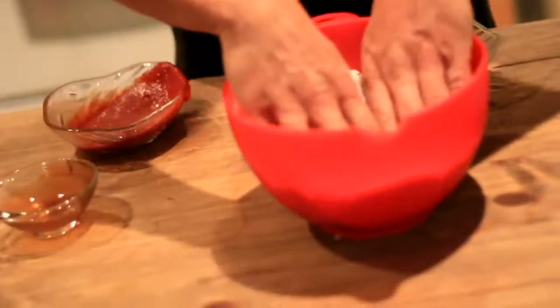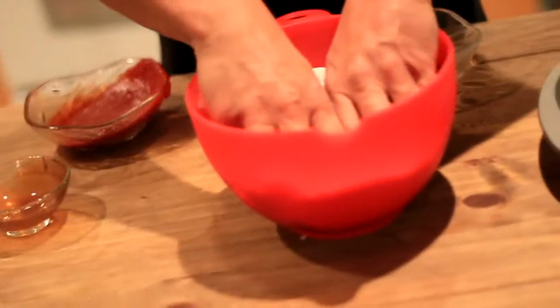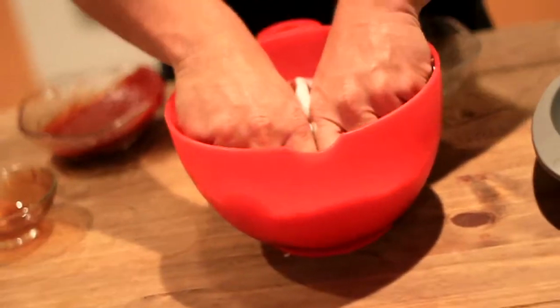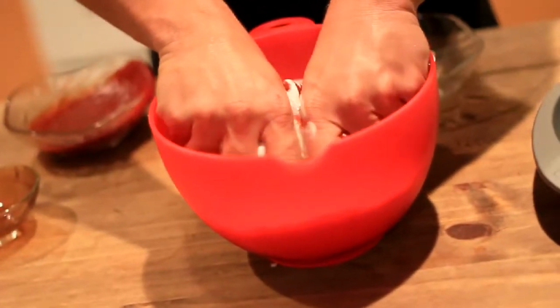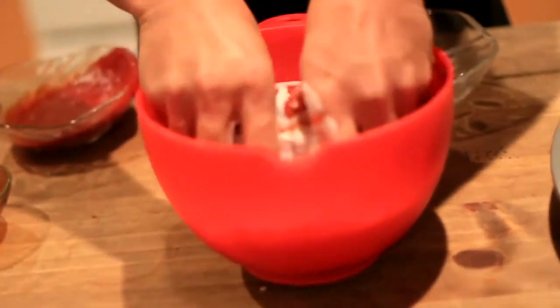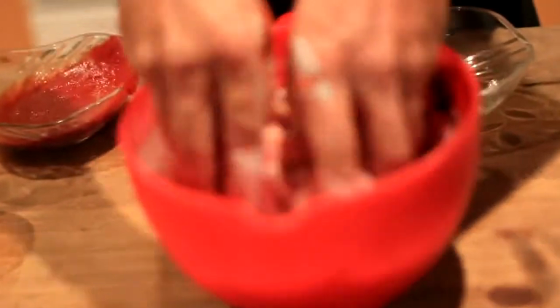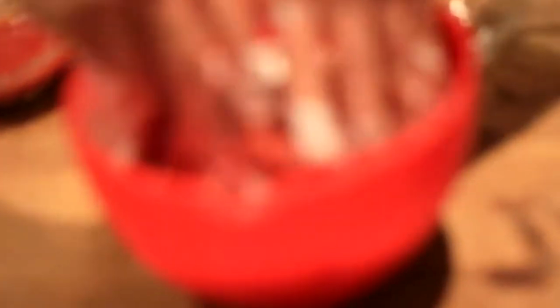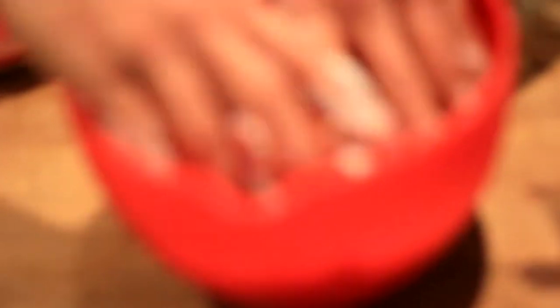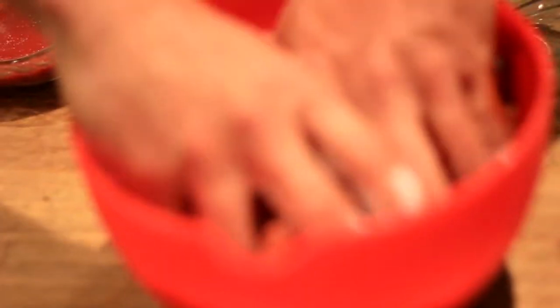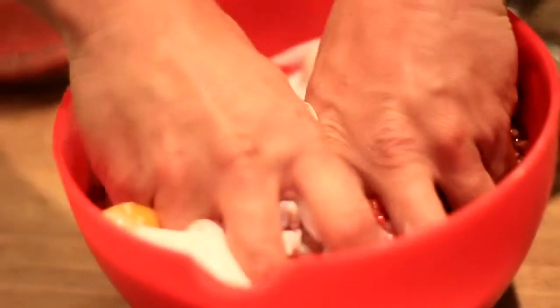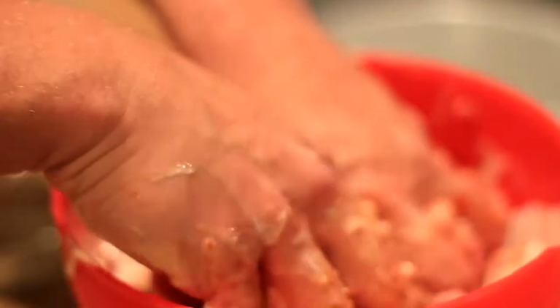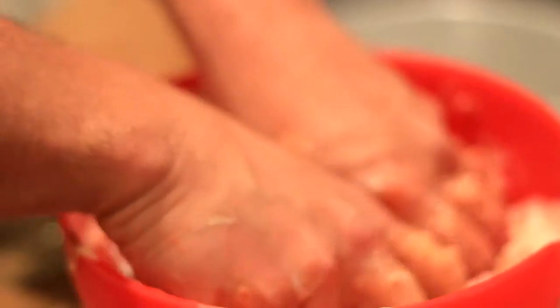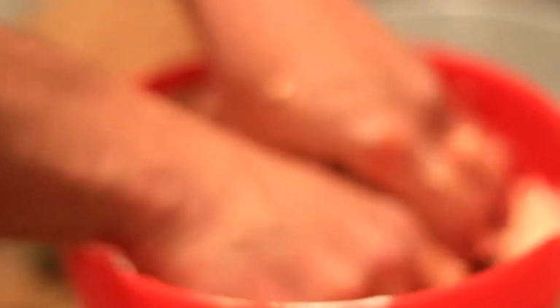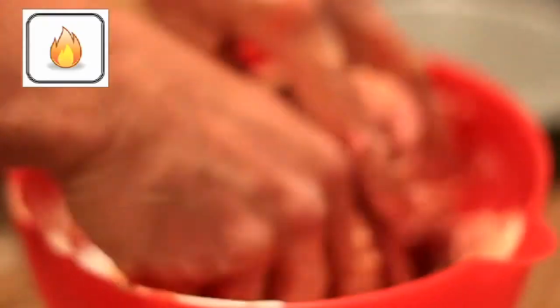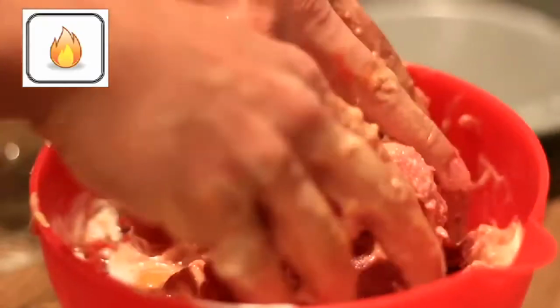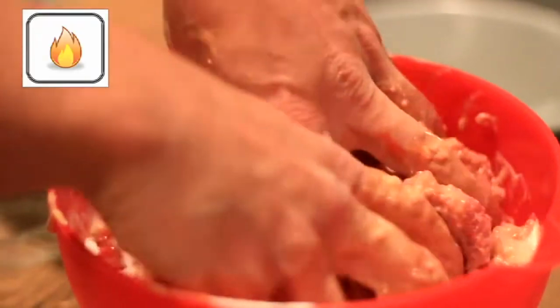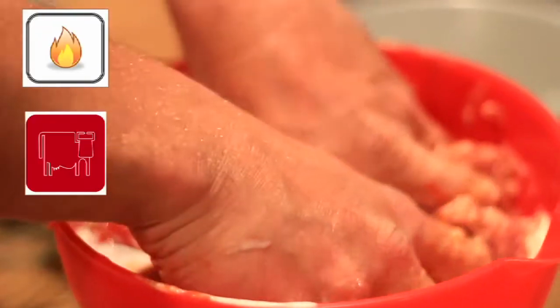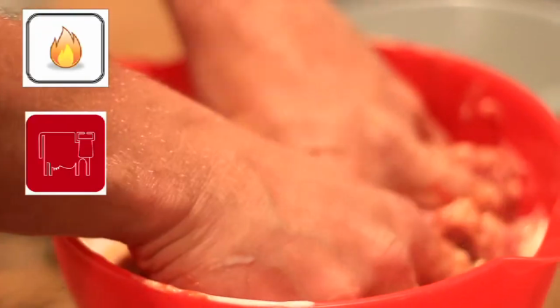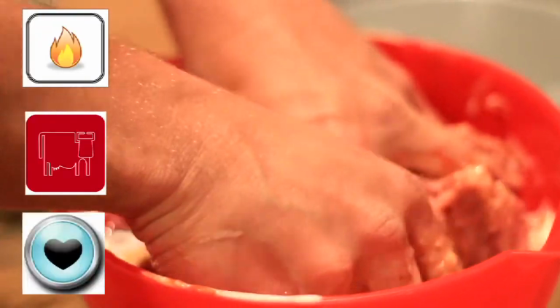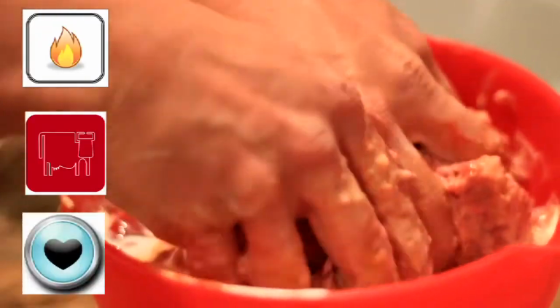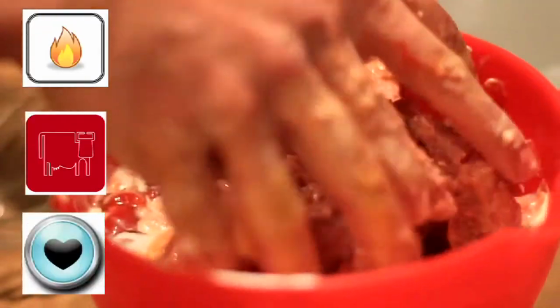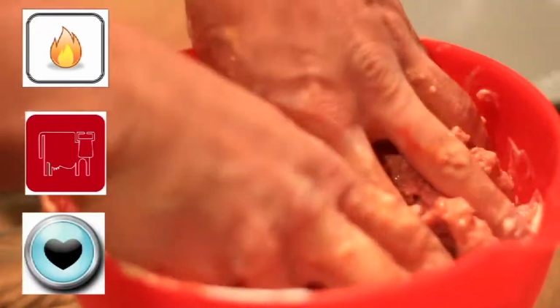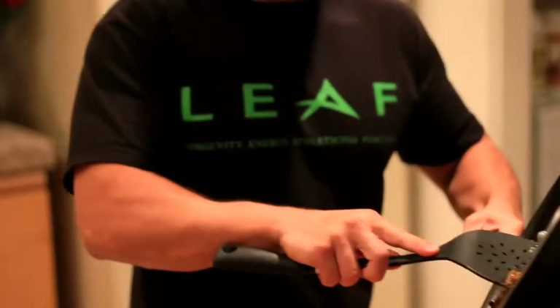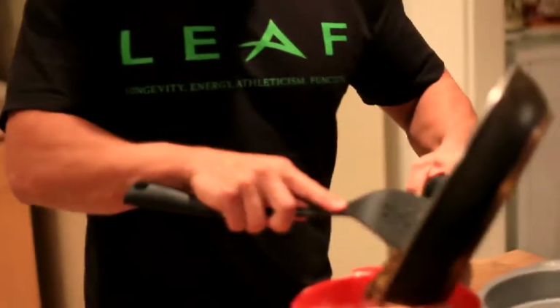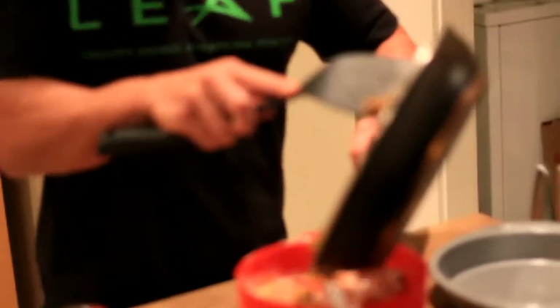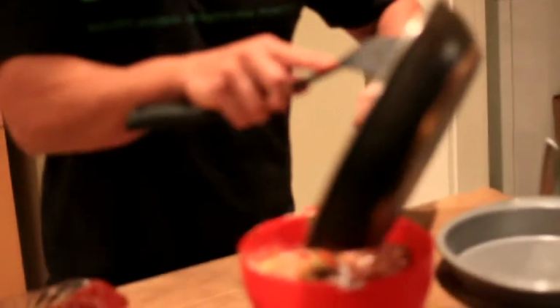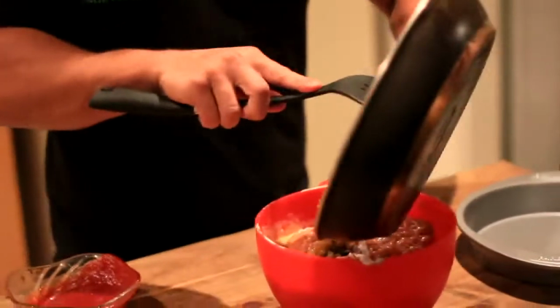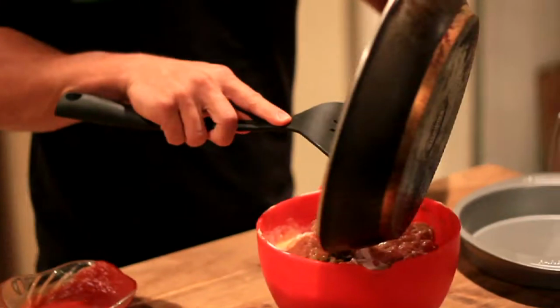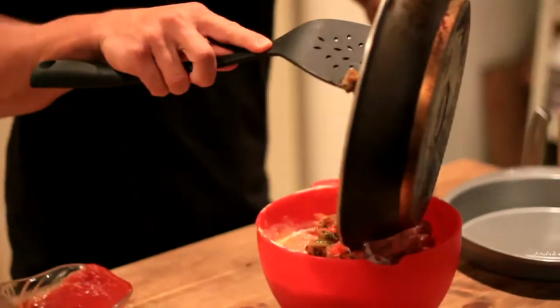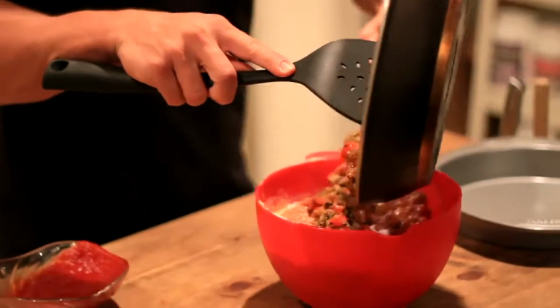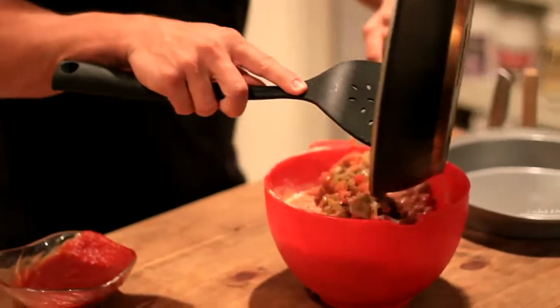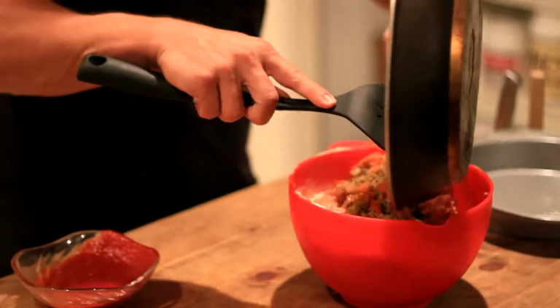Now what we're going to do is mix this with our hands — it's hot meat love. Now that the vegetables are cooled, we're going to add them to our meat mixture.